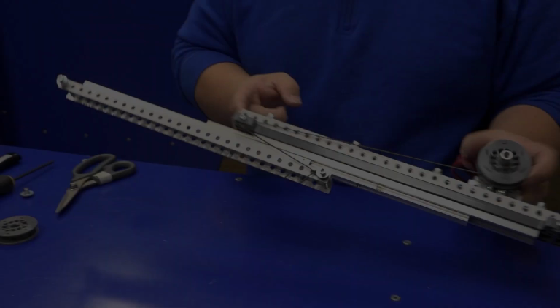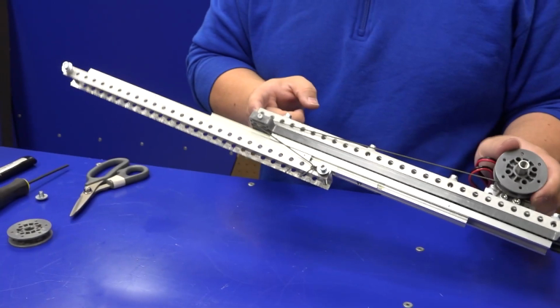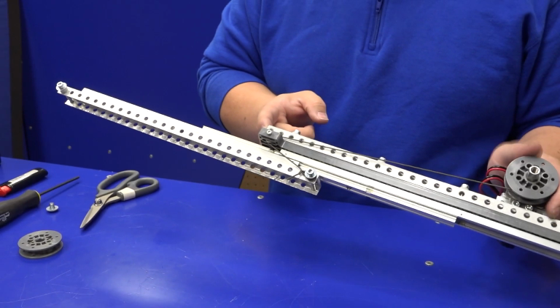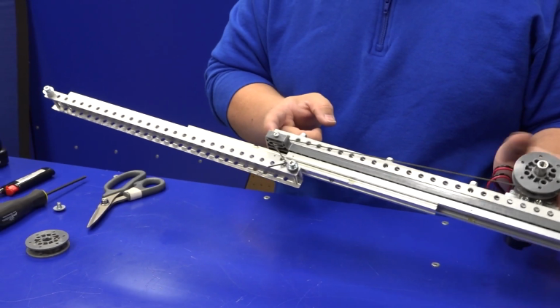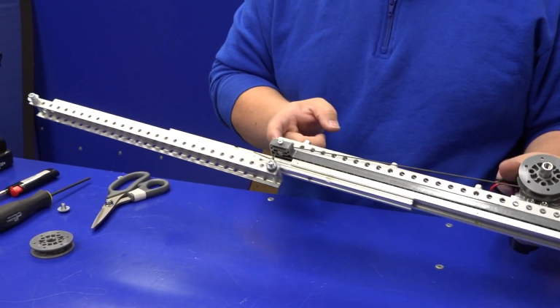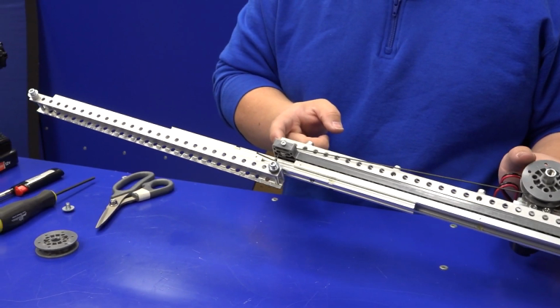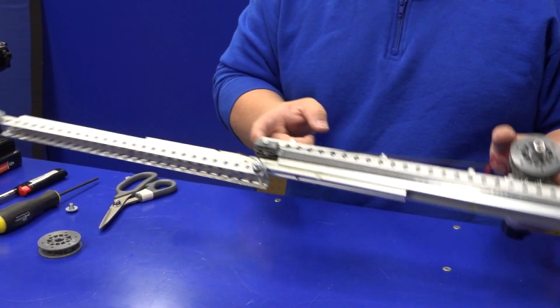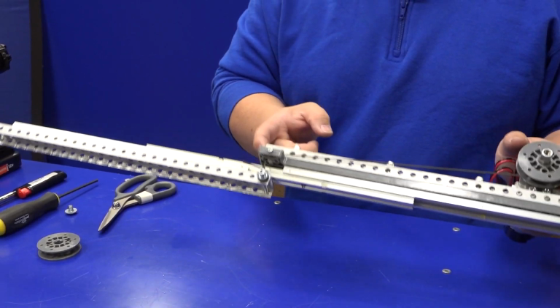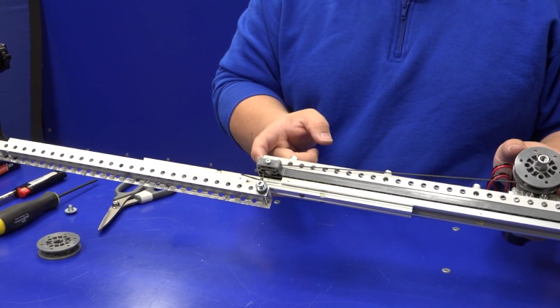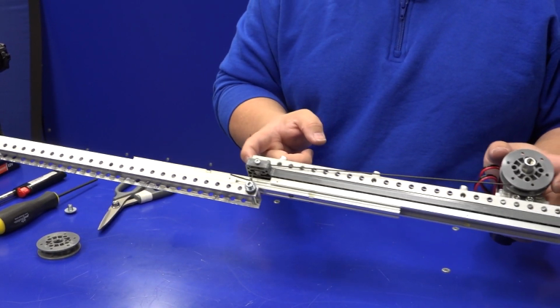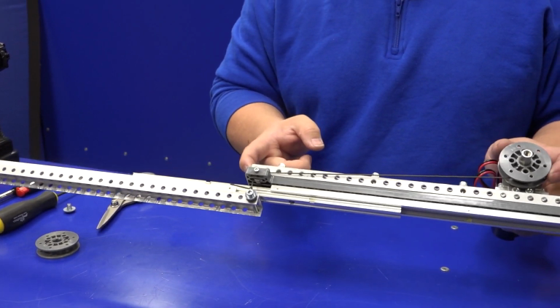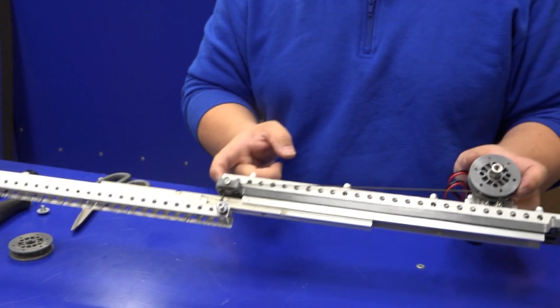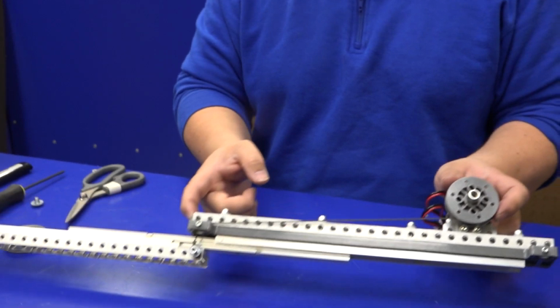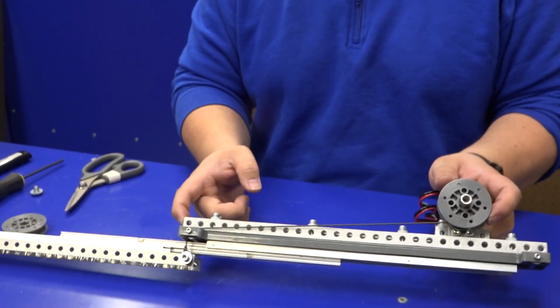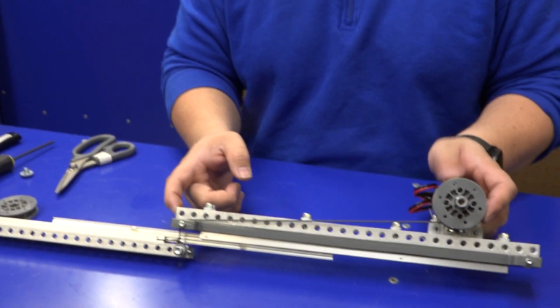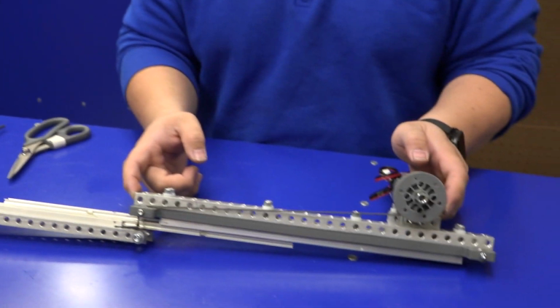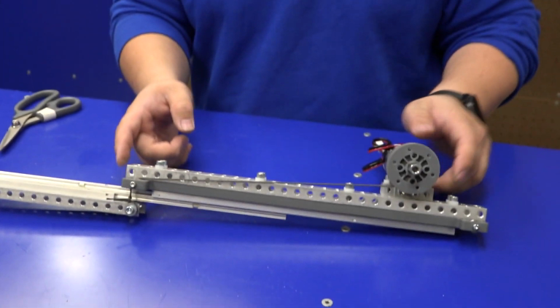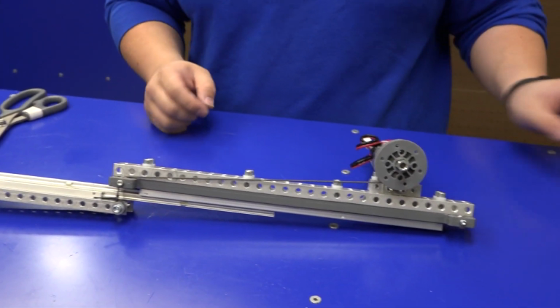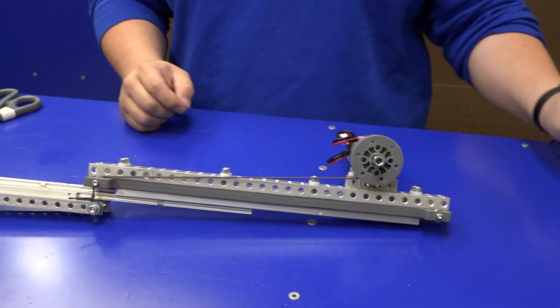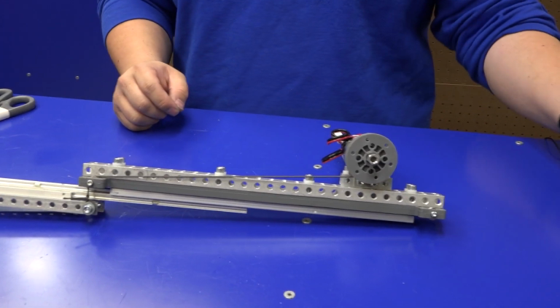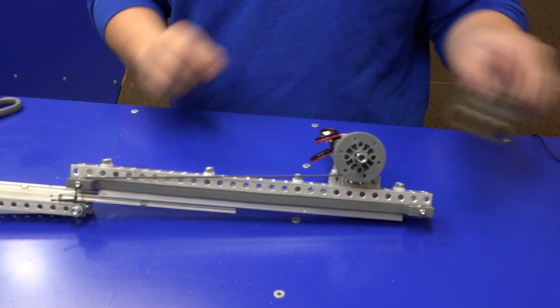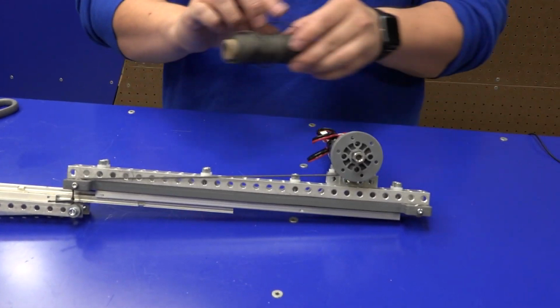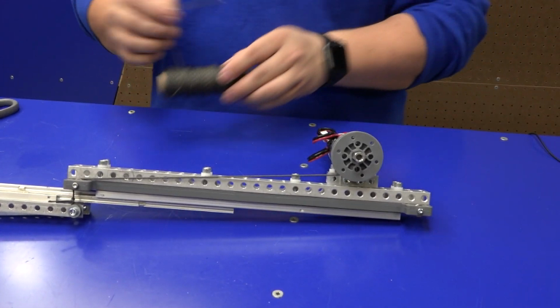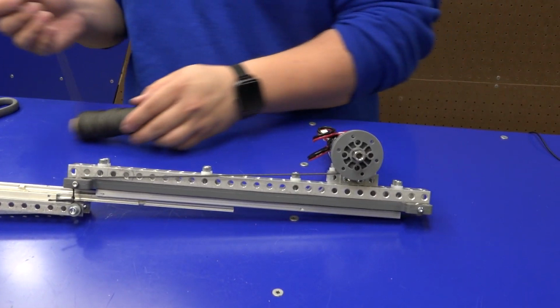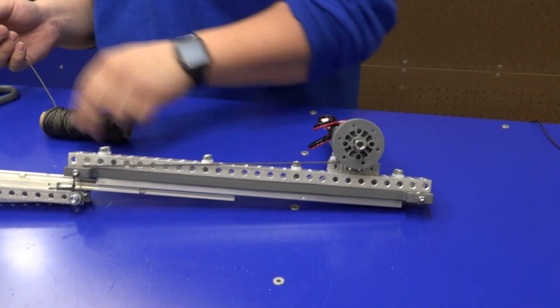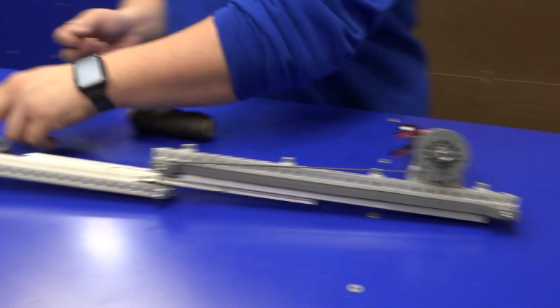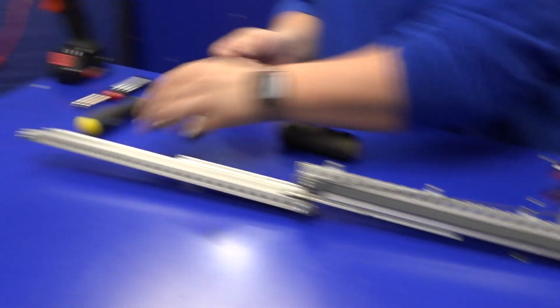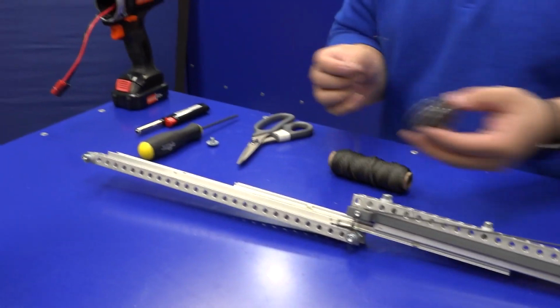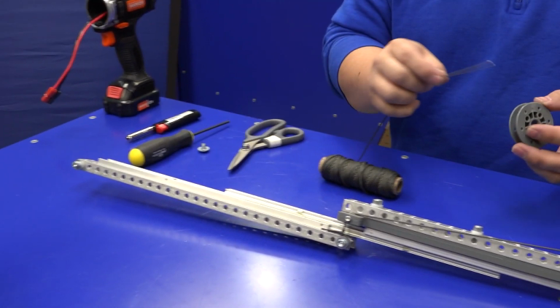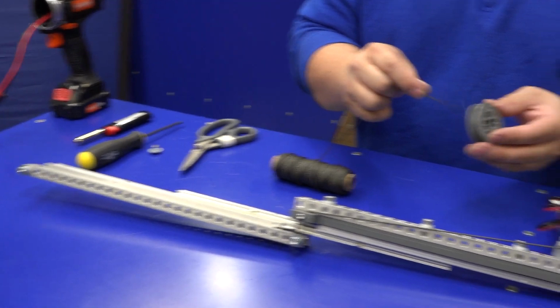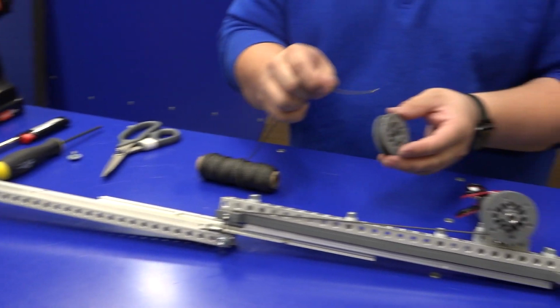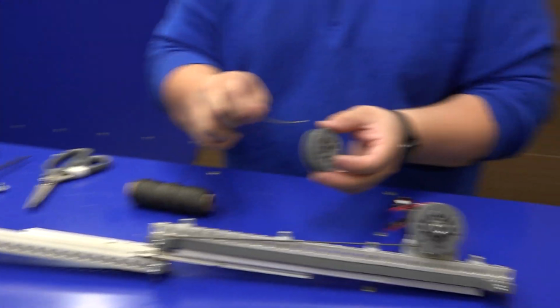Now we'll make the down cable. Similarly to the up cable, take your string, put it through the pulley, and tie a double knot.